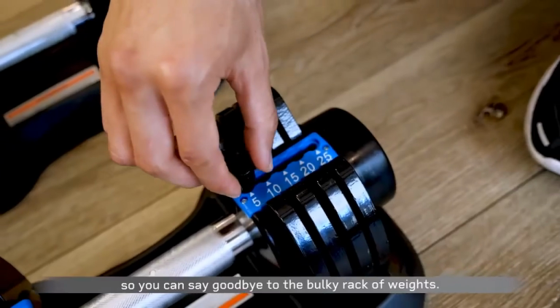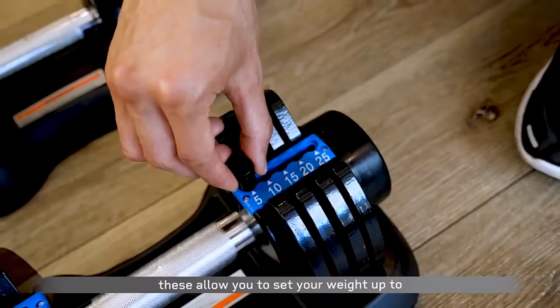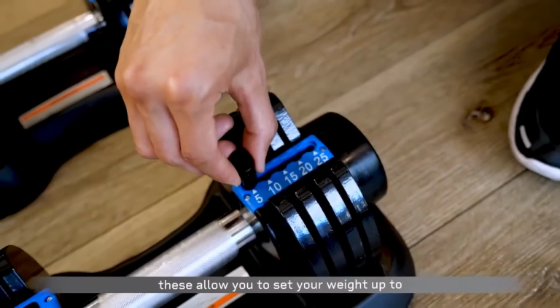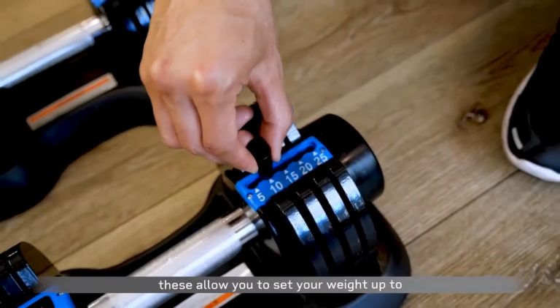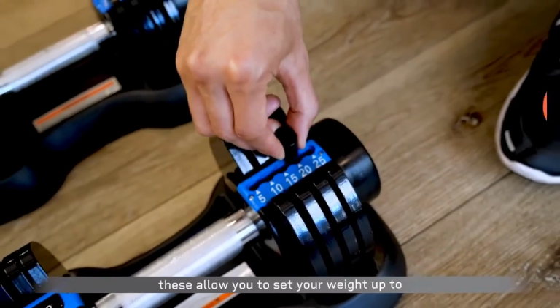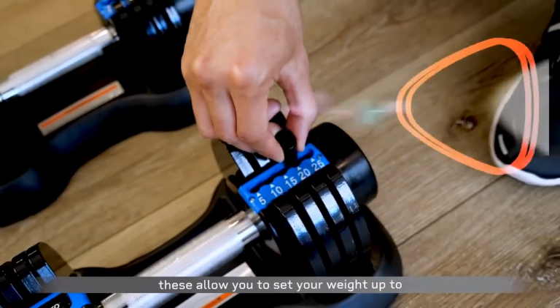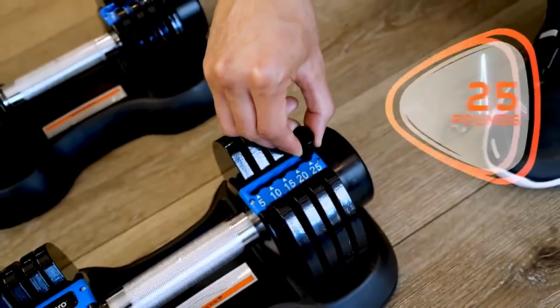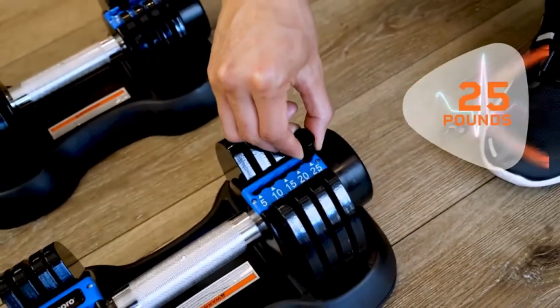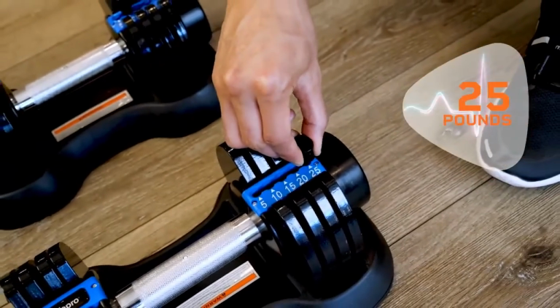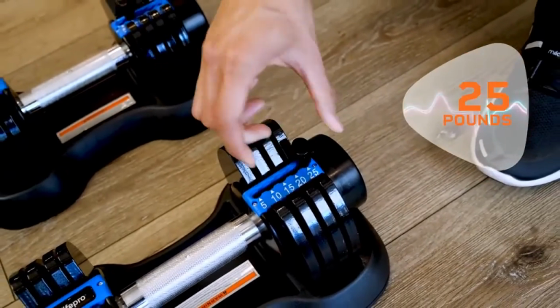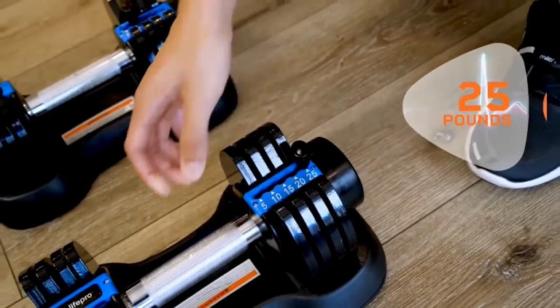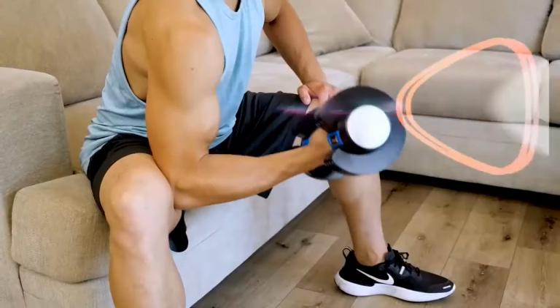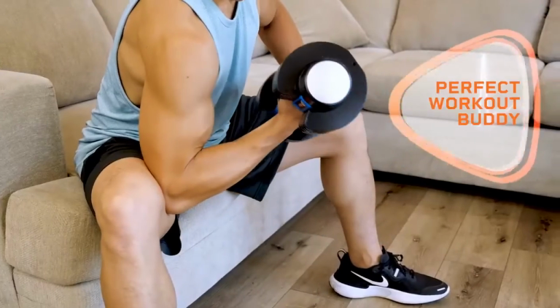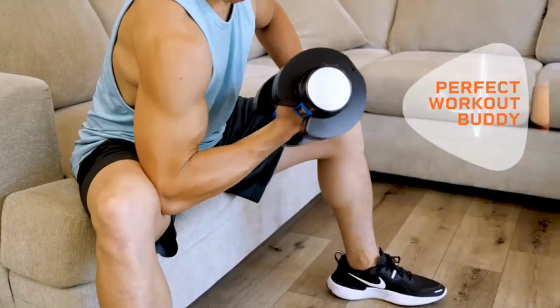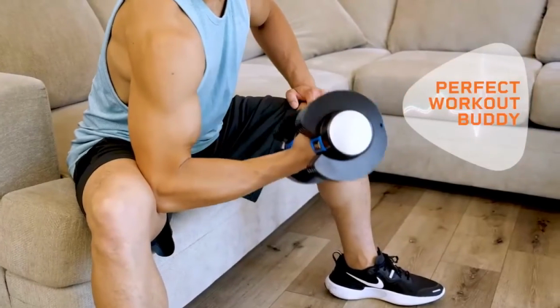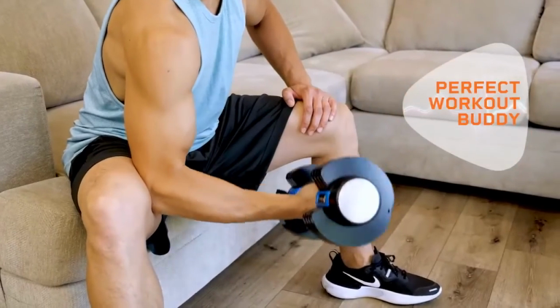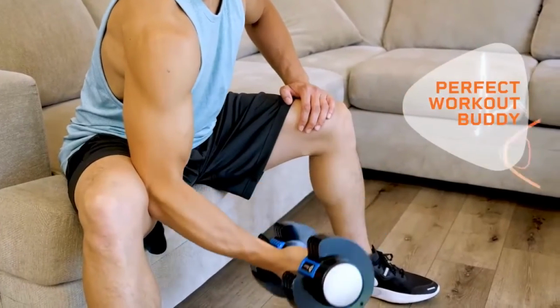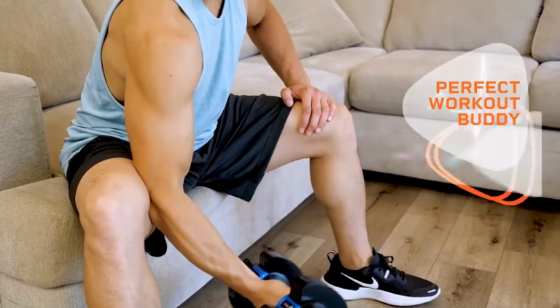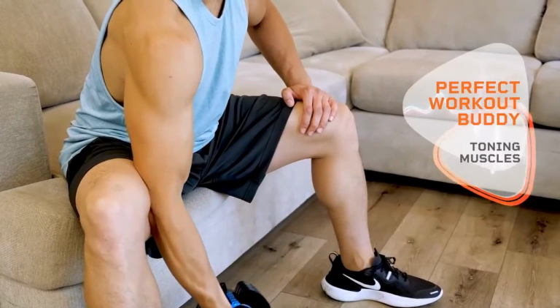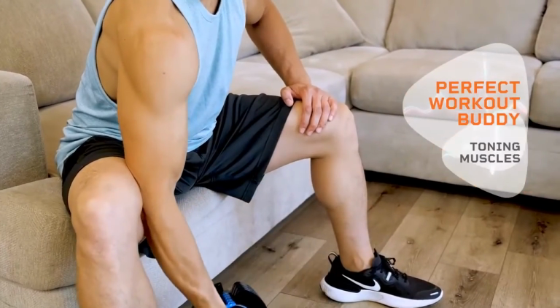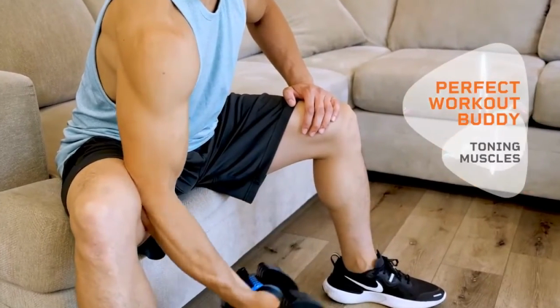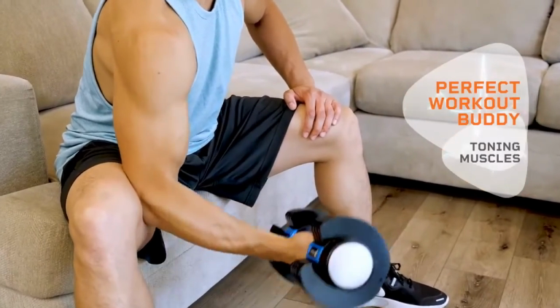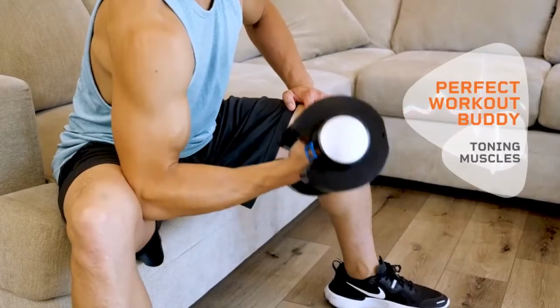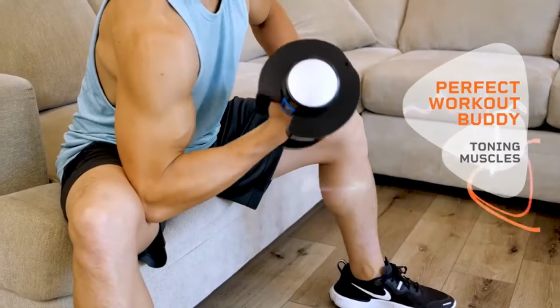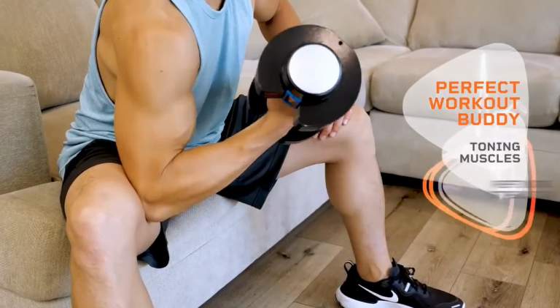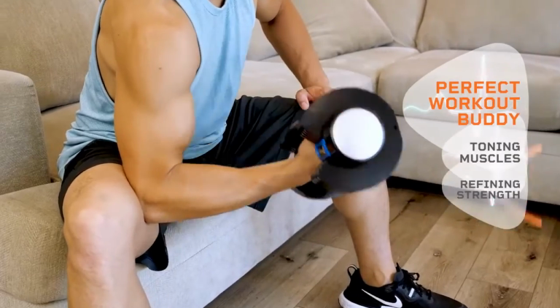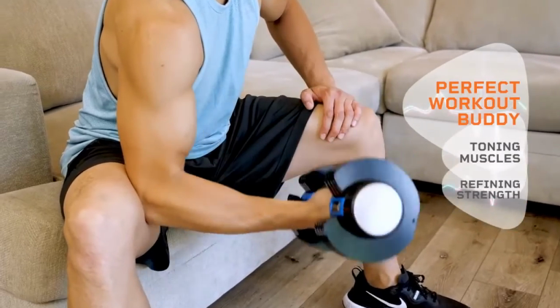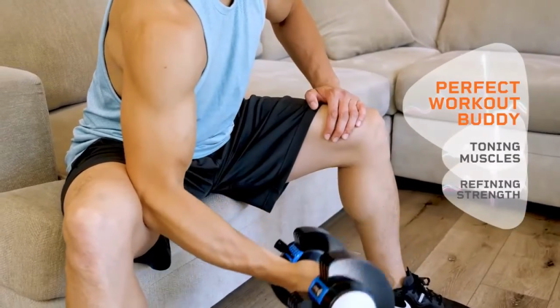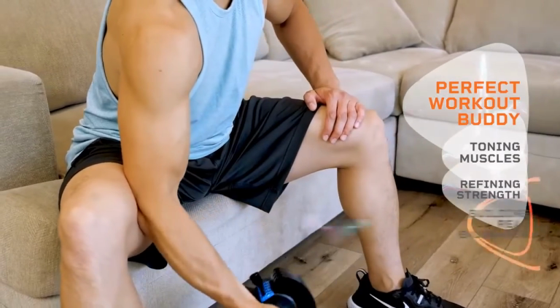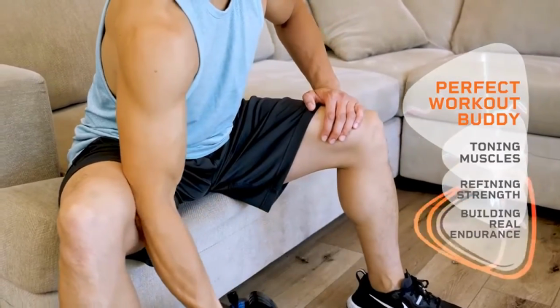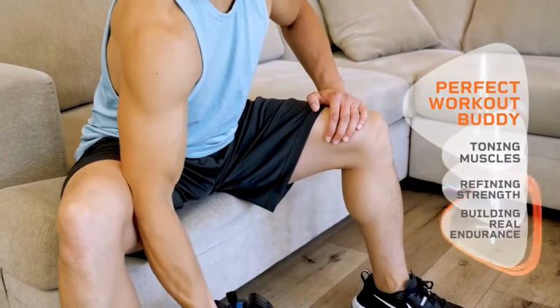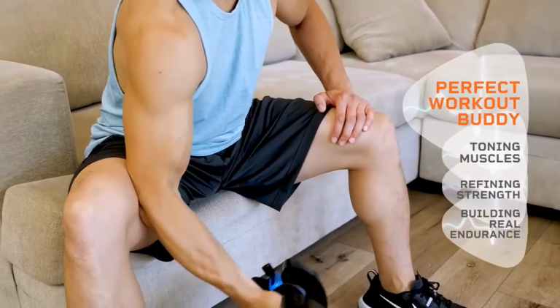These allow you to set your weight up to 25 pounds, which makes them the perfect workout buddy for toning muscles, refining strength, and building real endurance.